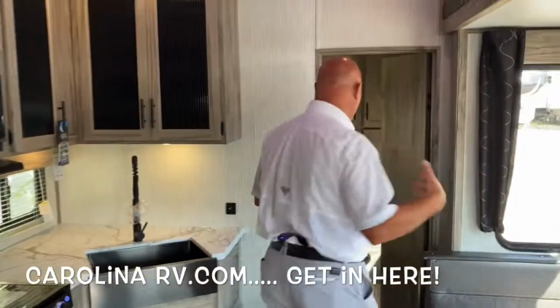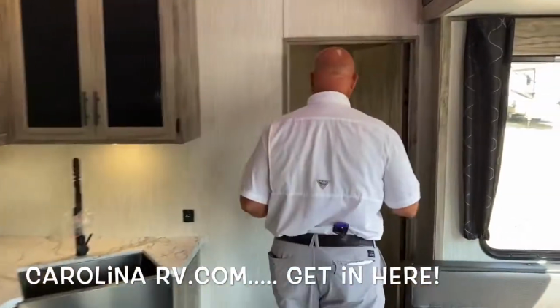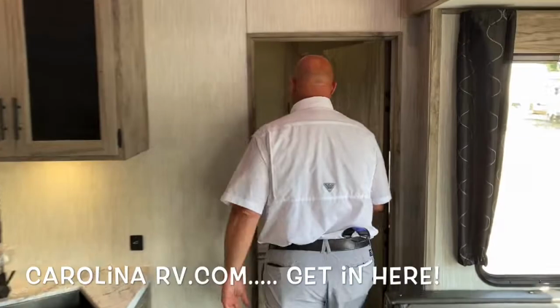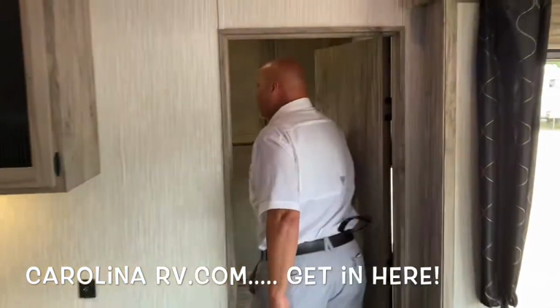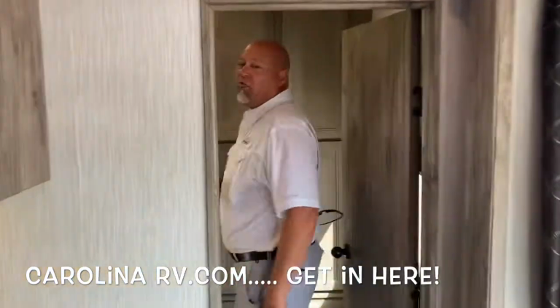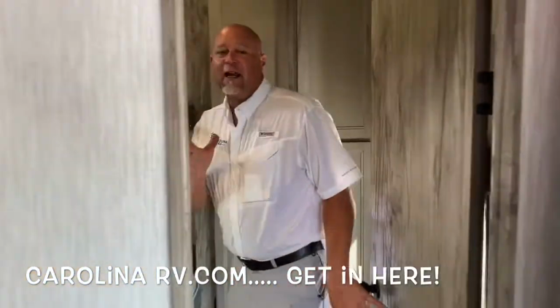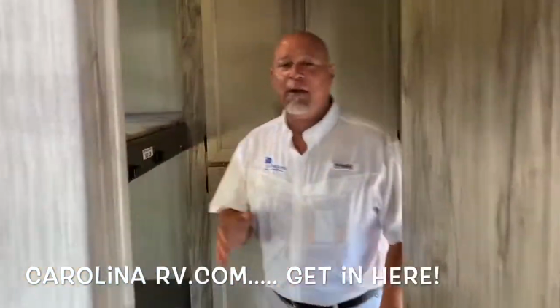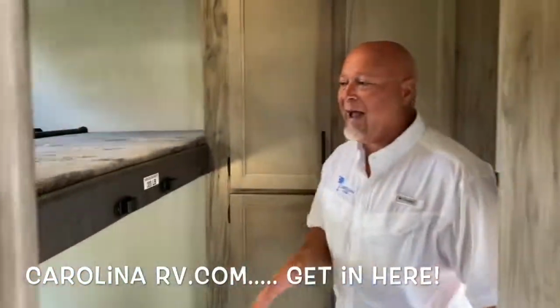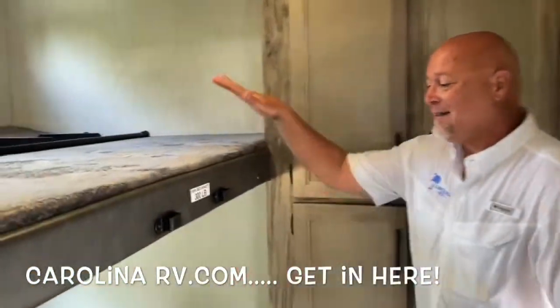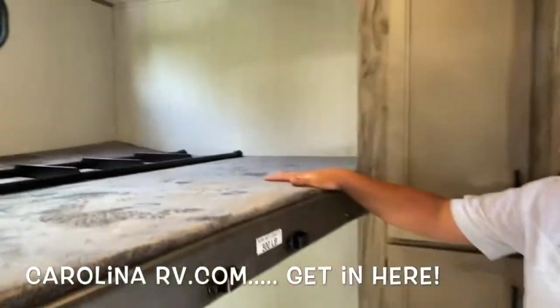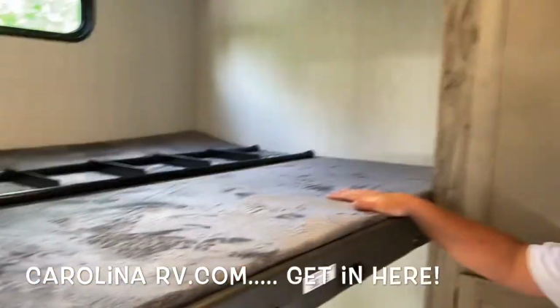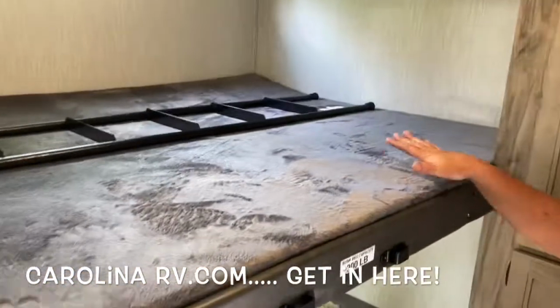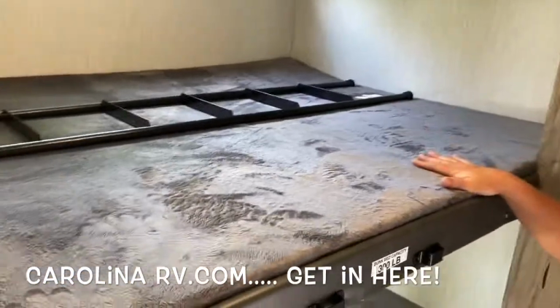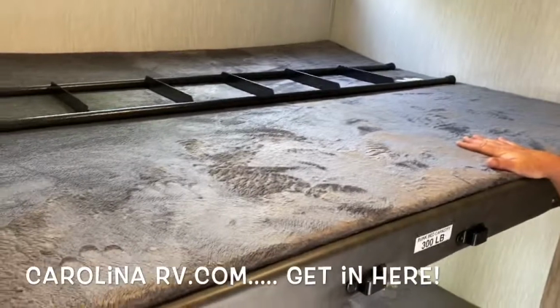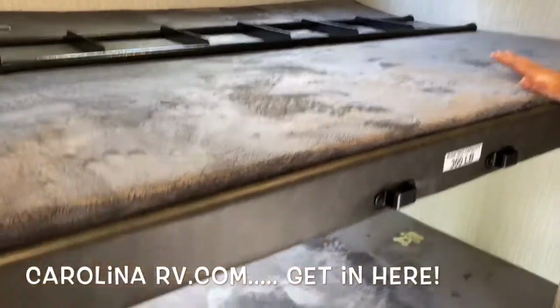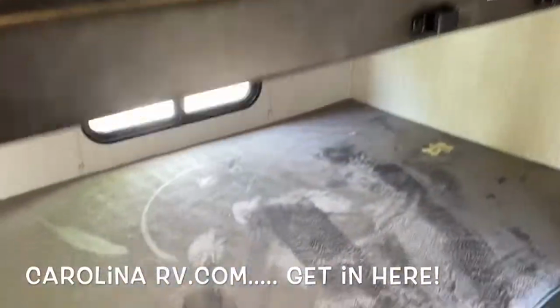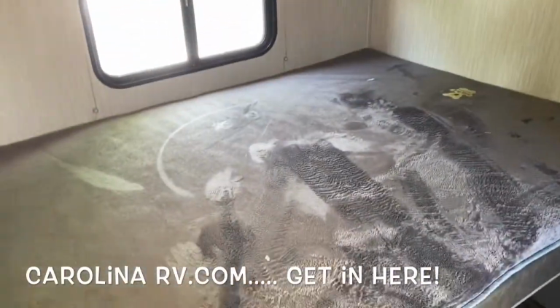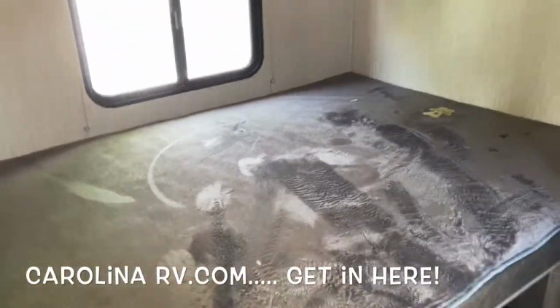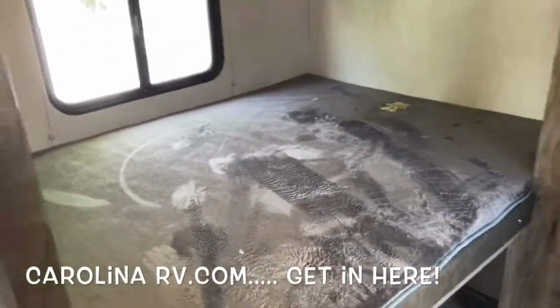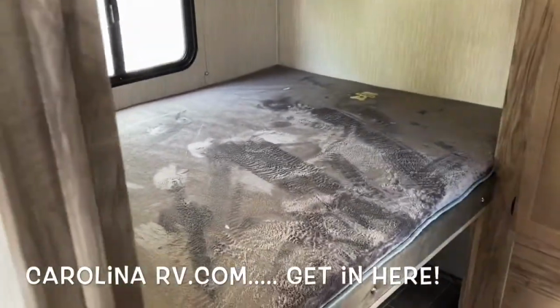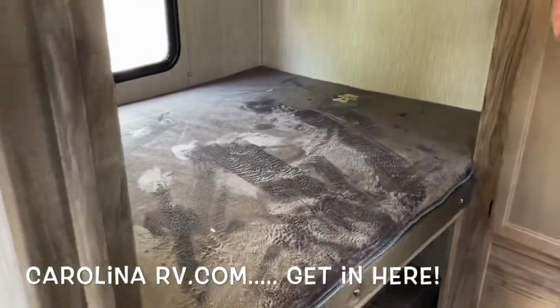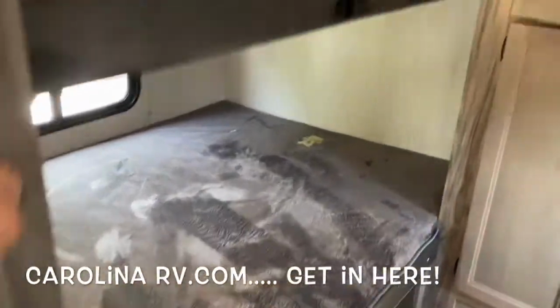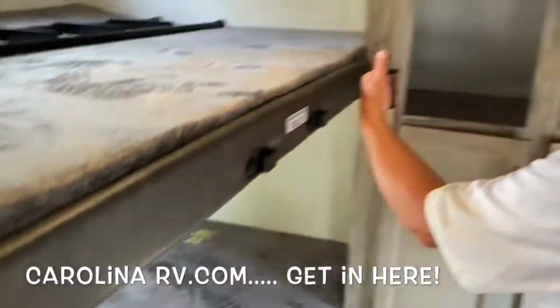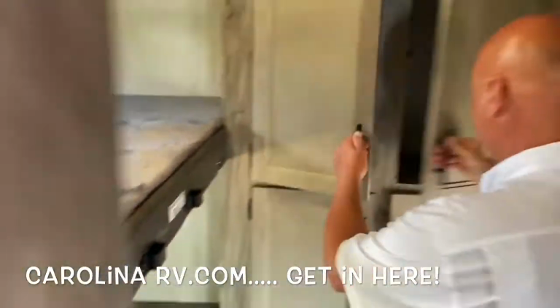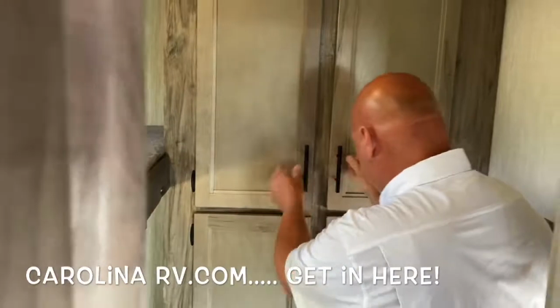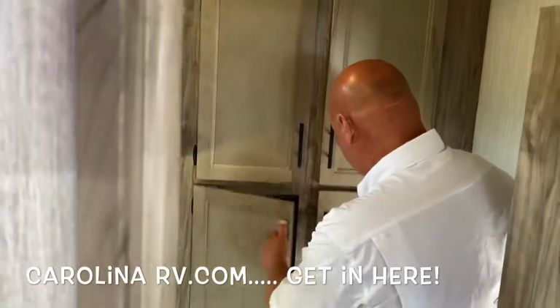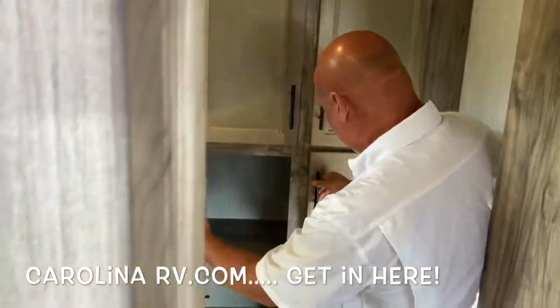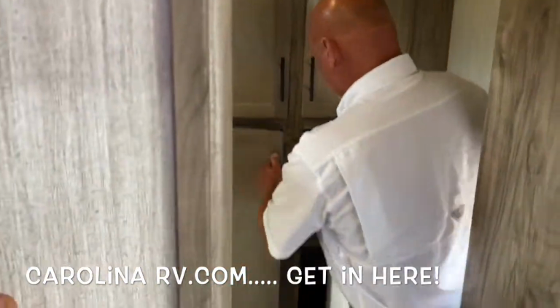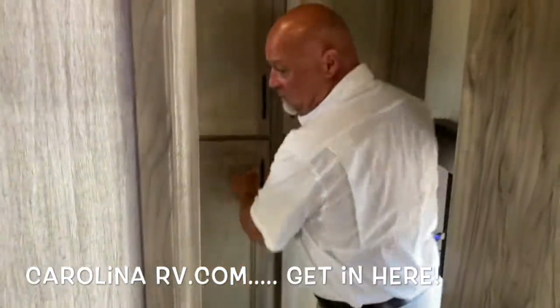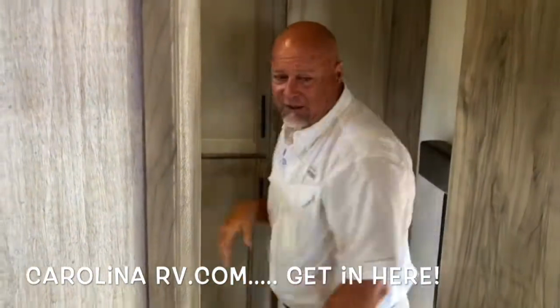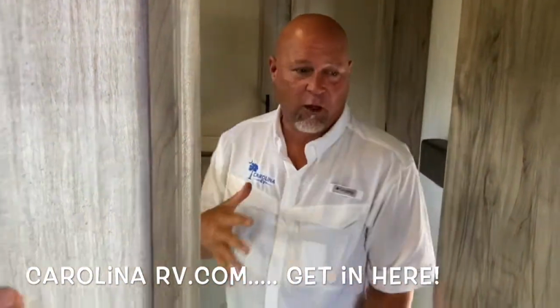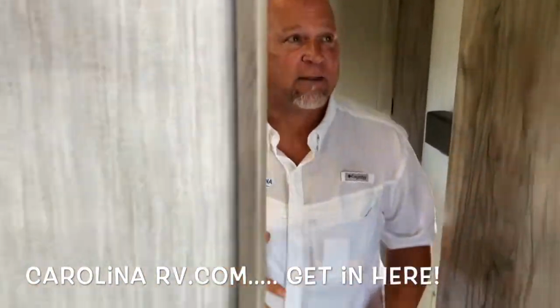Look at these bunks — 300 pound capacity, double bunks. We're getting four people back here, or two really comfortable. It's going to be great. A lot of space wardrobe-wise — all kinds of stuff, shelves for socks, shorts, all that kind of stuff.